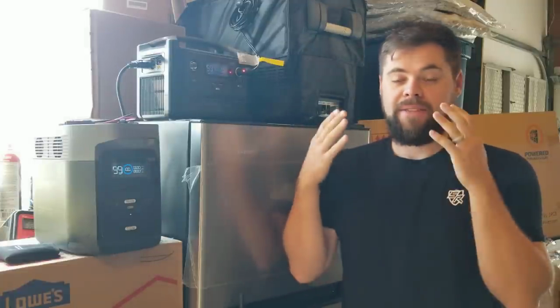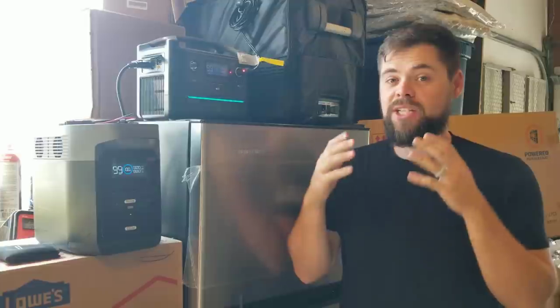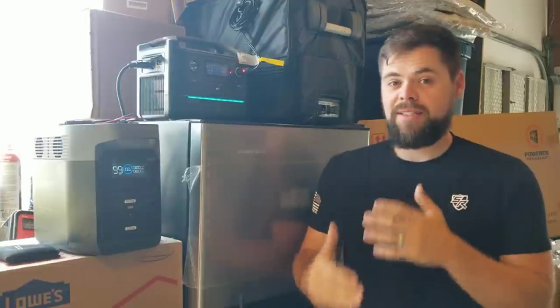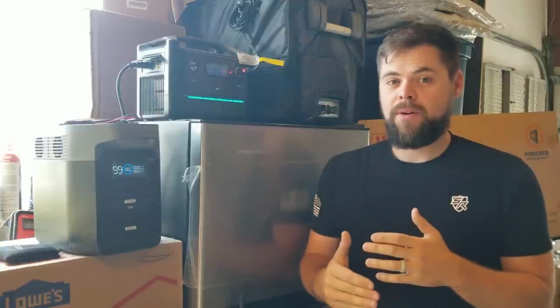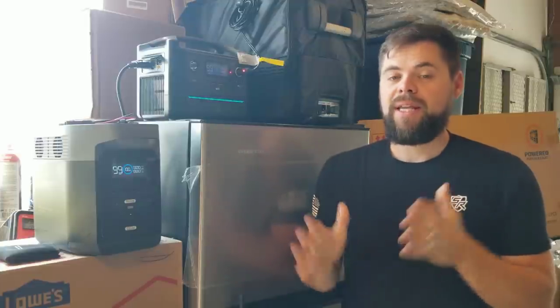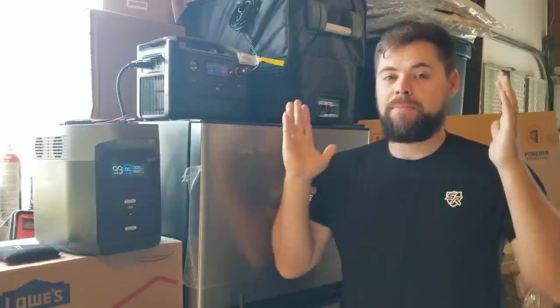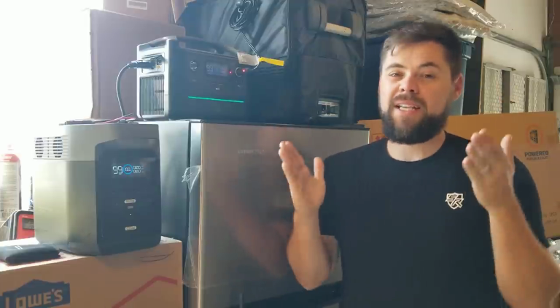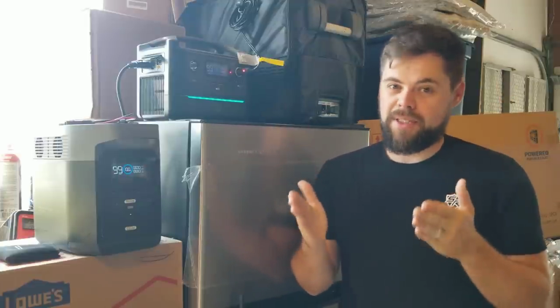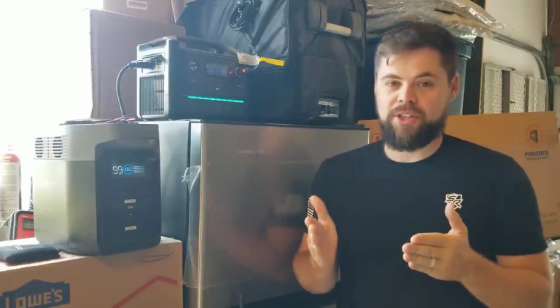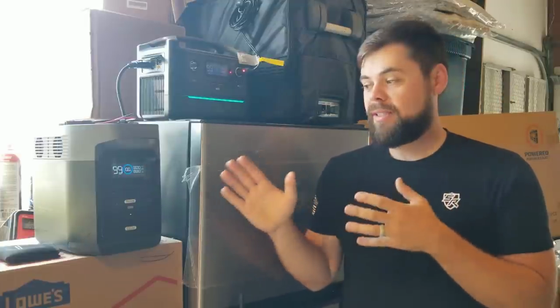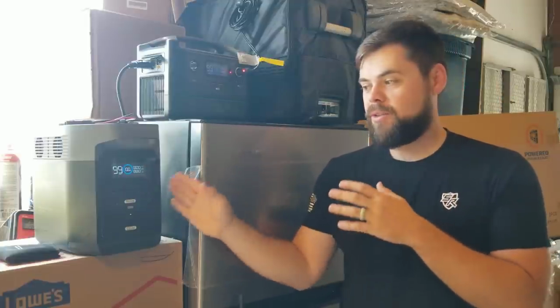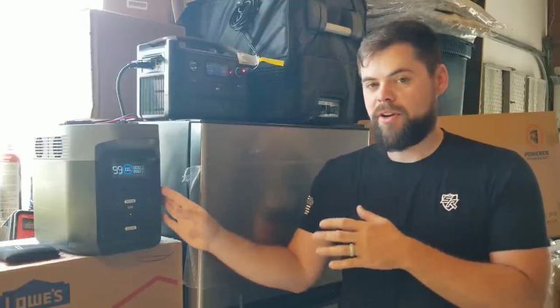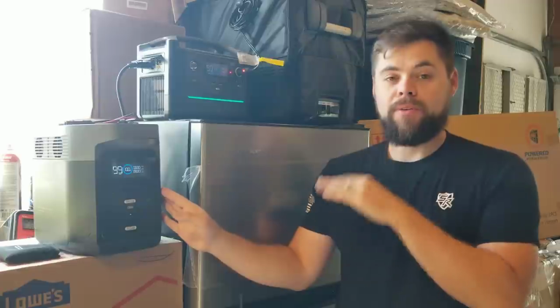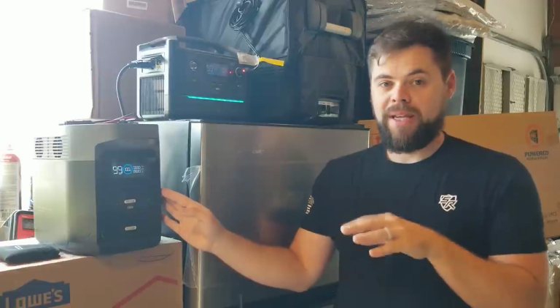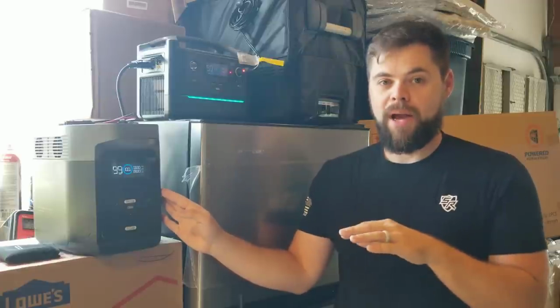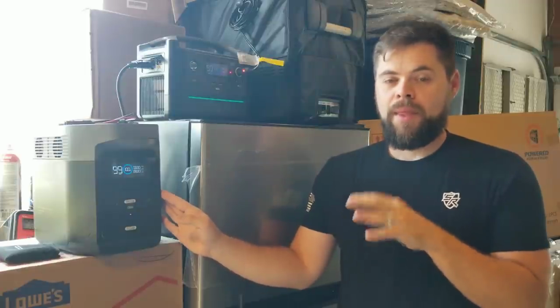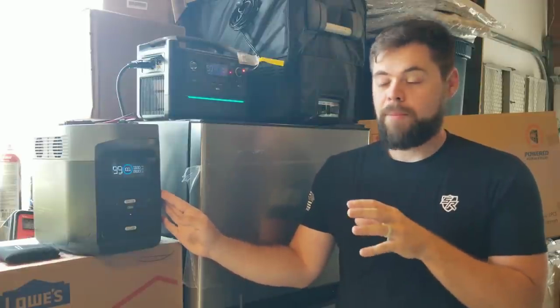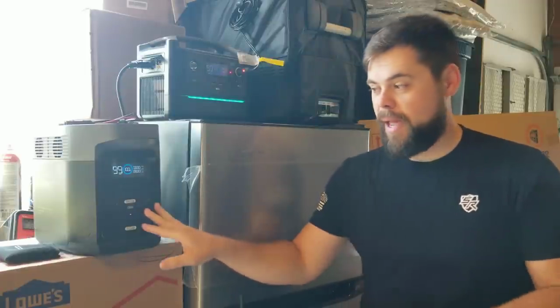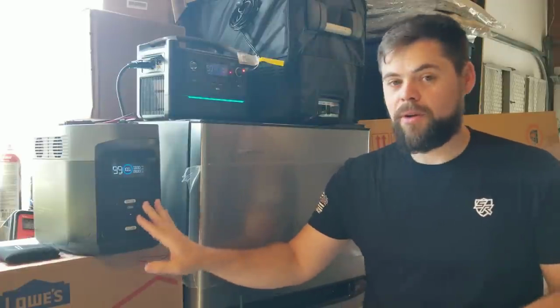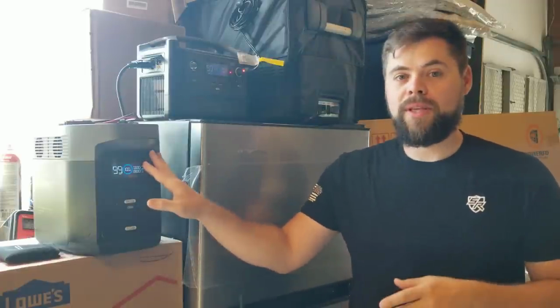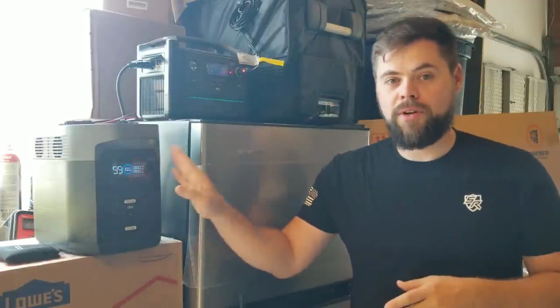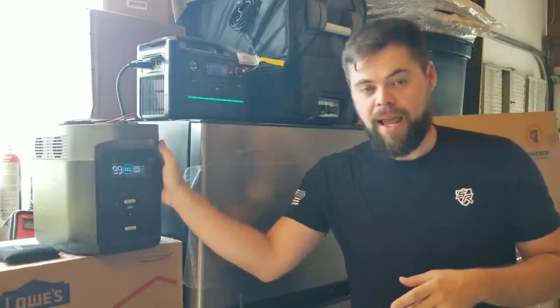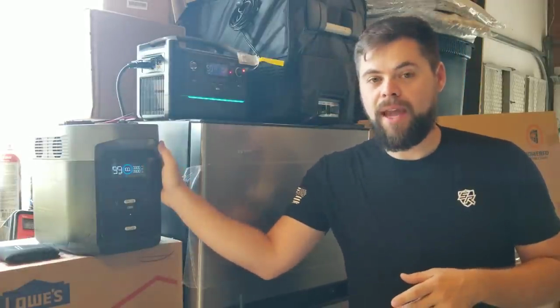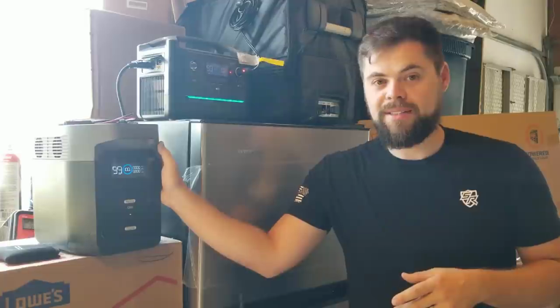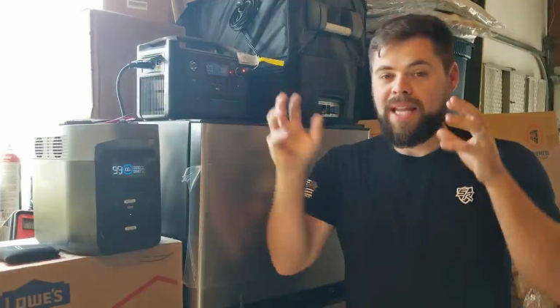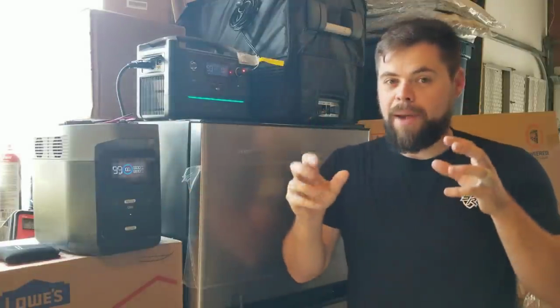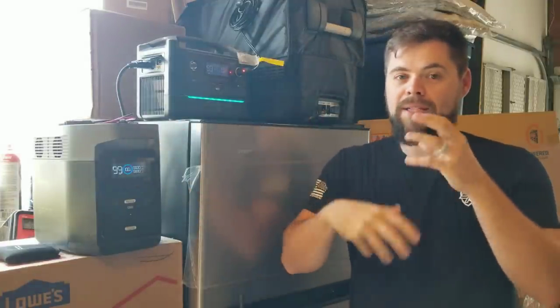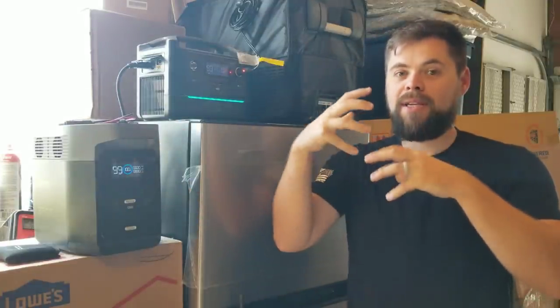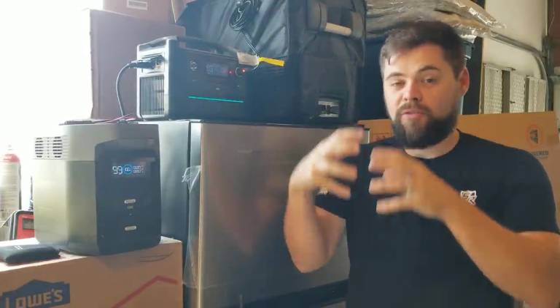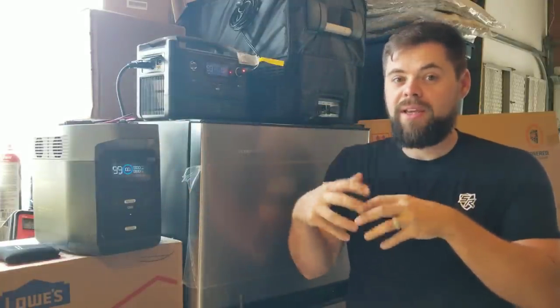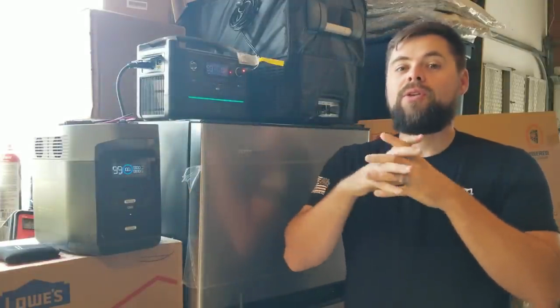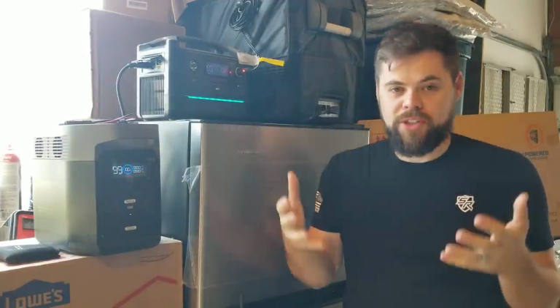The advantage of DC power is it's basically 100% efficient. Whereas on something like a solar generator, when you're running through AC power, the power comes from the battery, goes through the inverter, and then out the outlets. So because that power has to be converted, you lose efficiency.